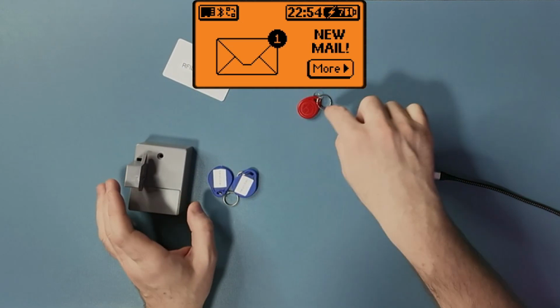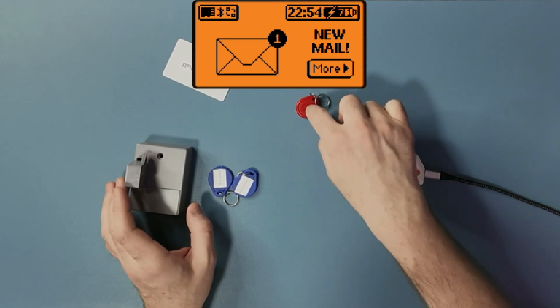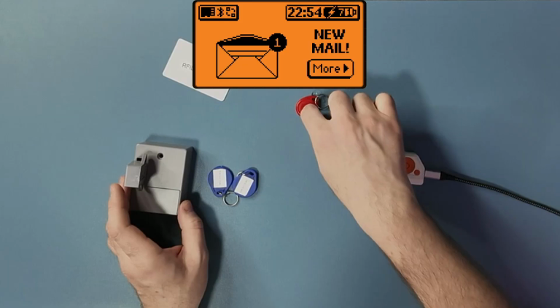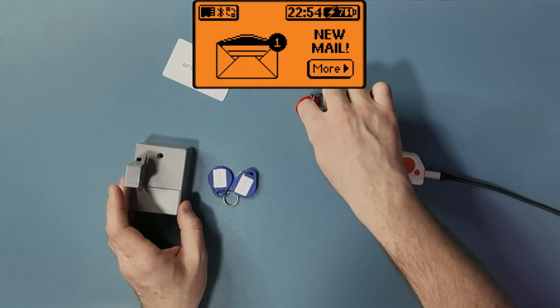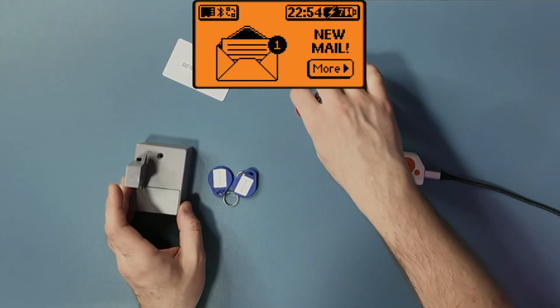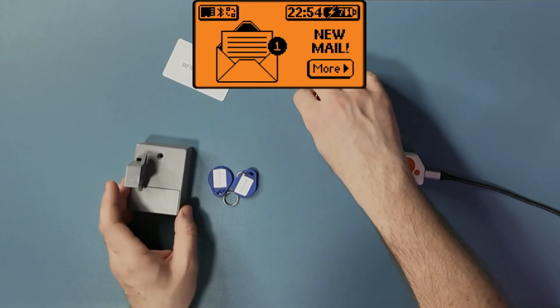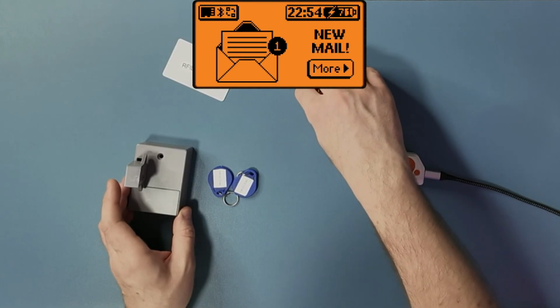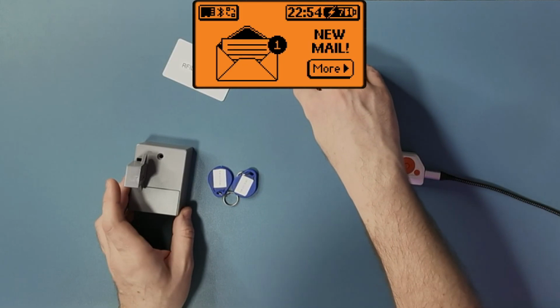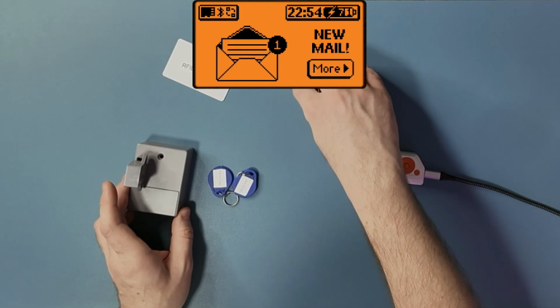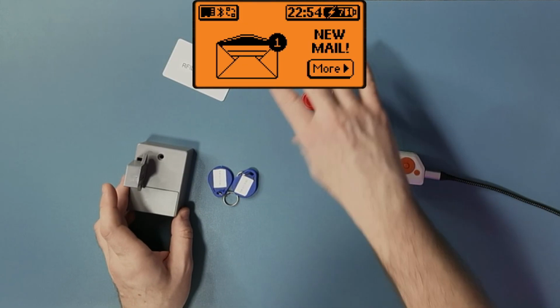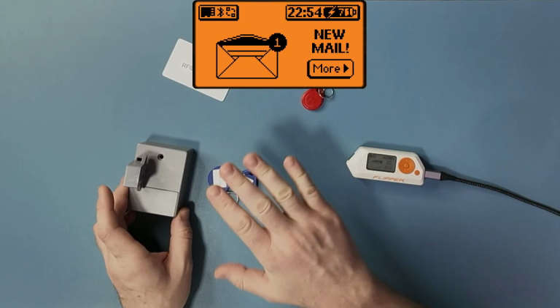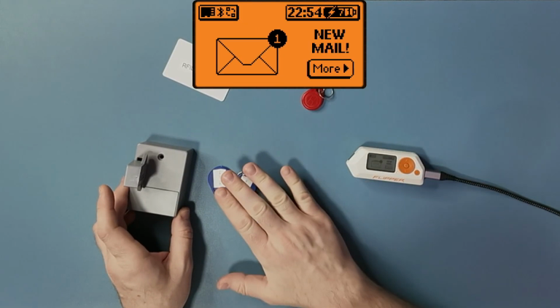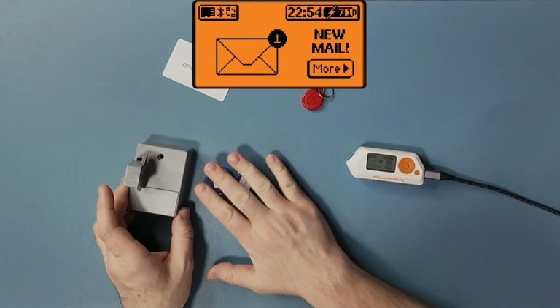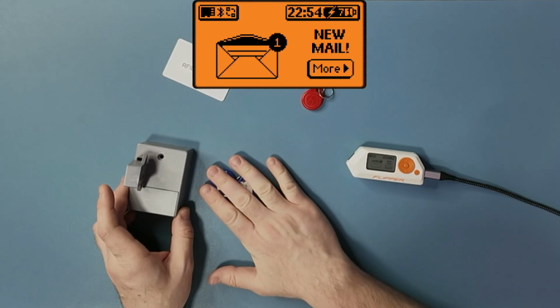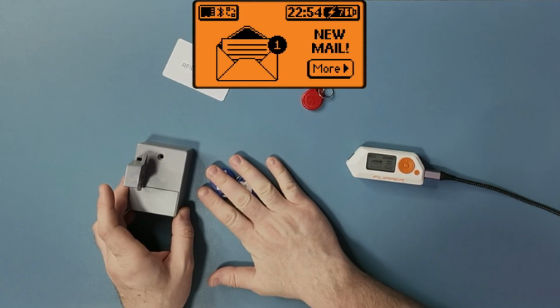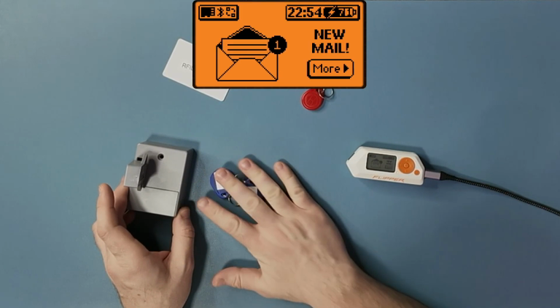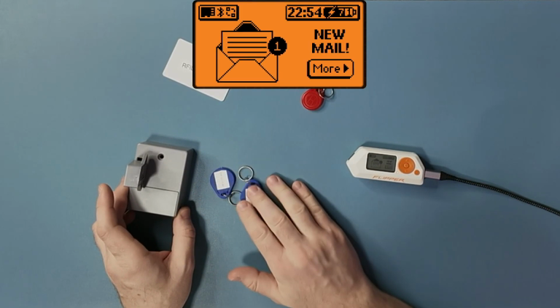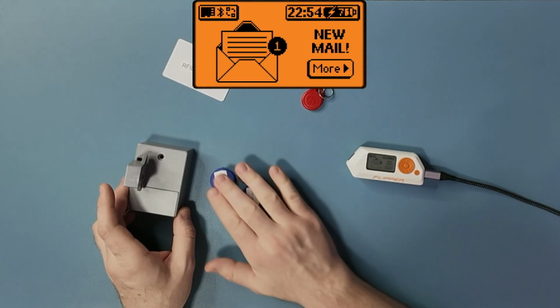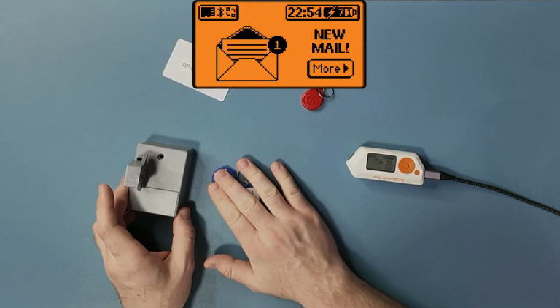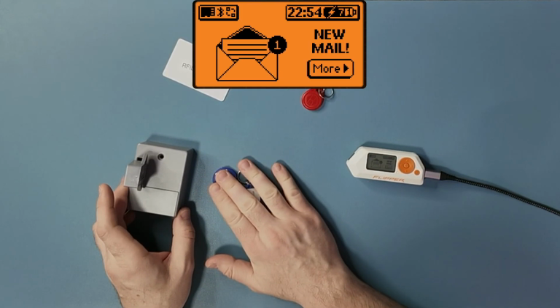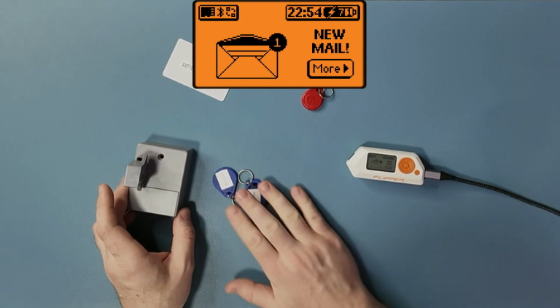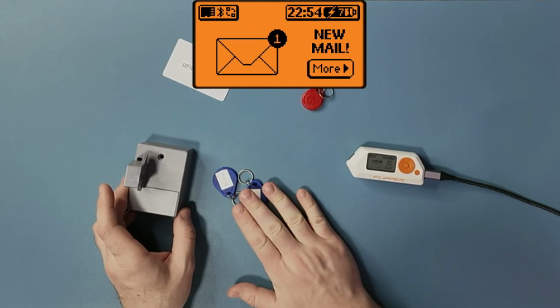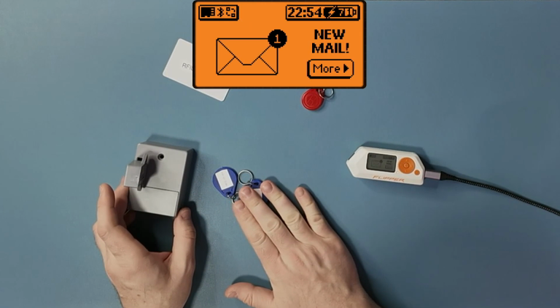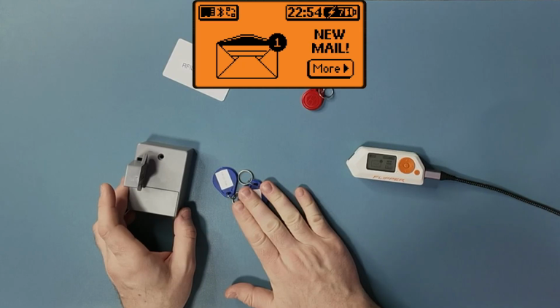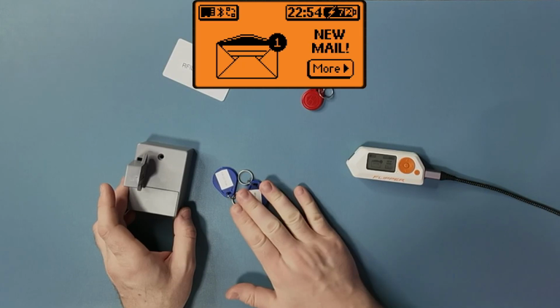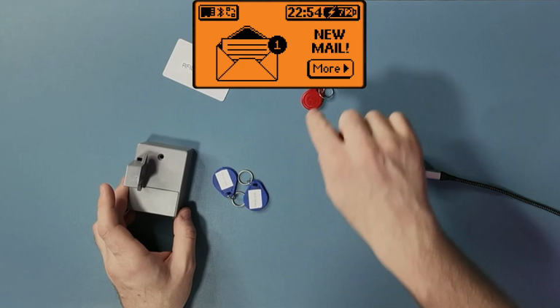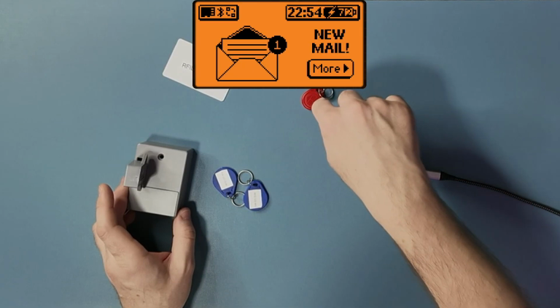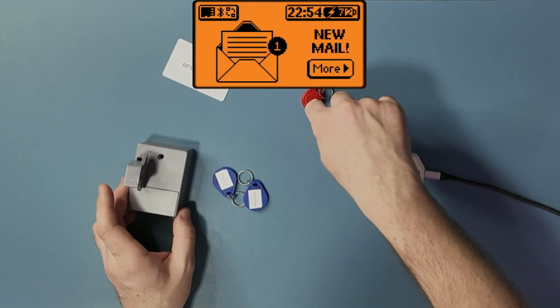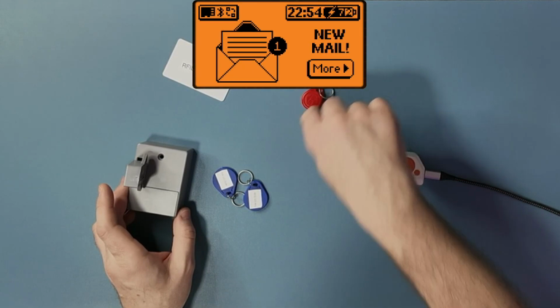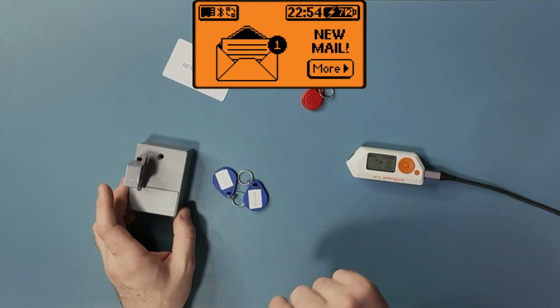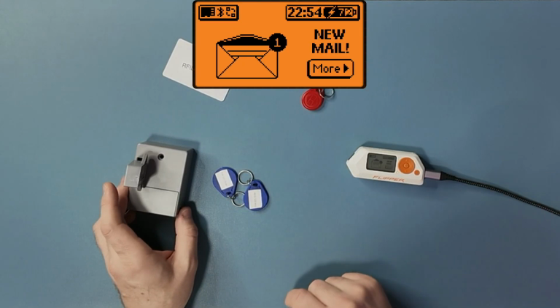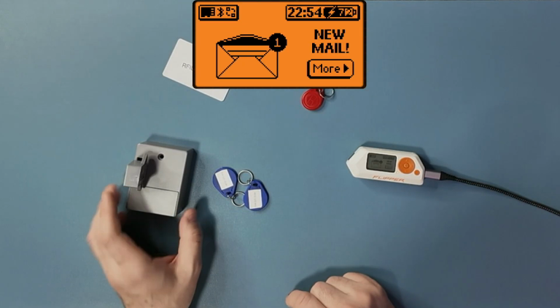But this one is empty — I bought it on Amazon. I can copy the data from this key and write it onto this empty one.